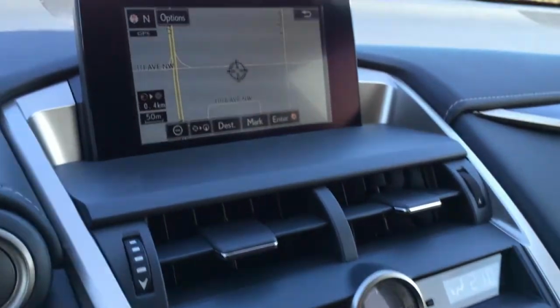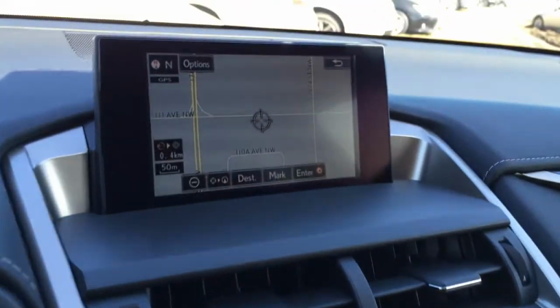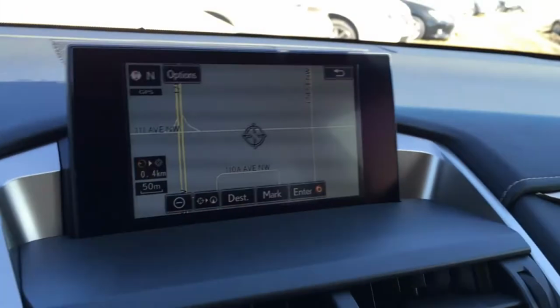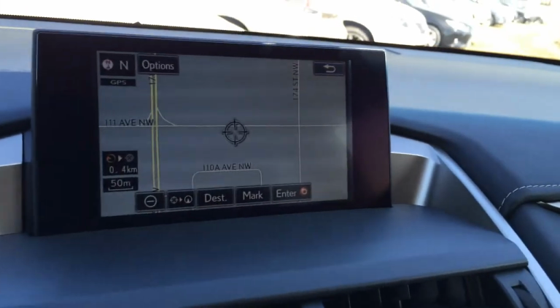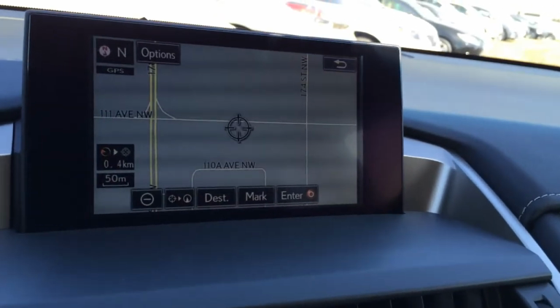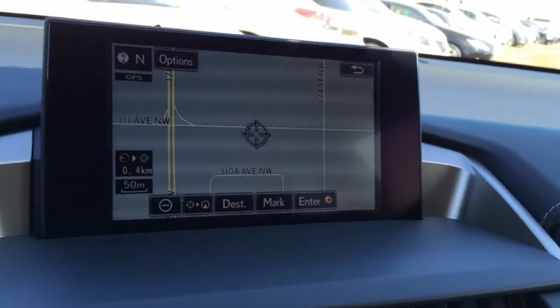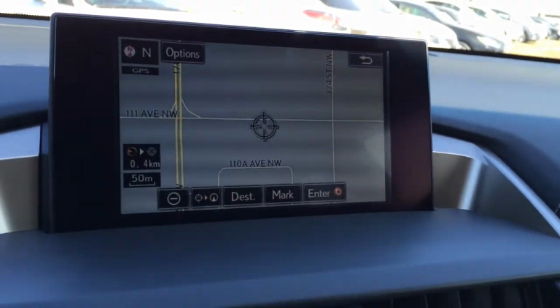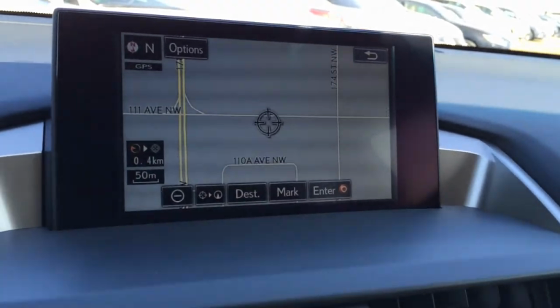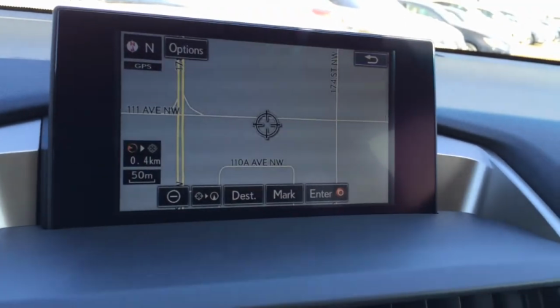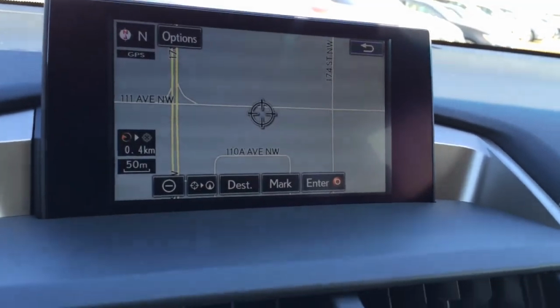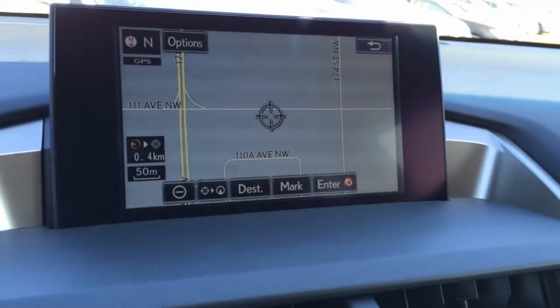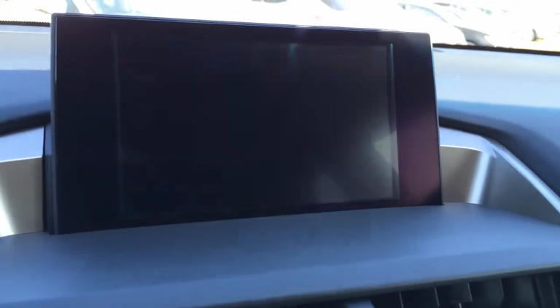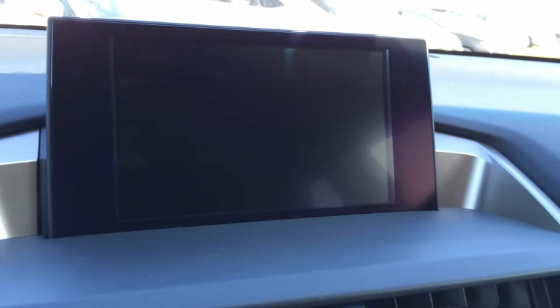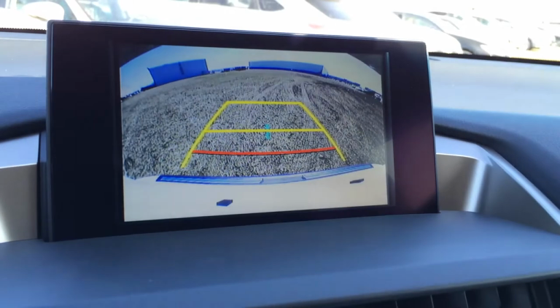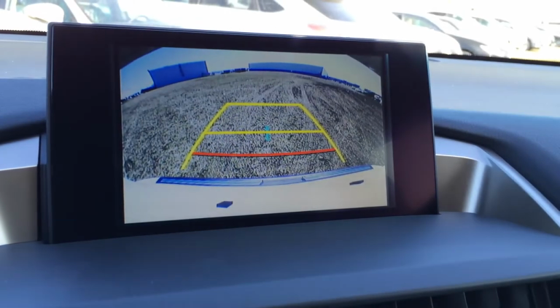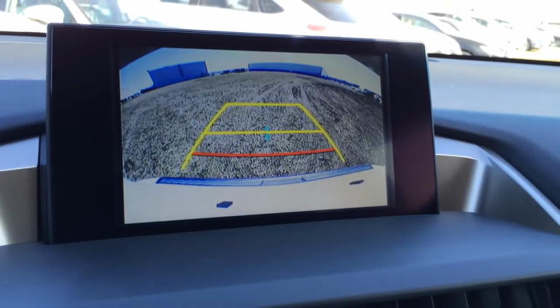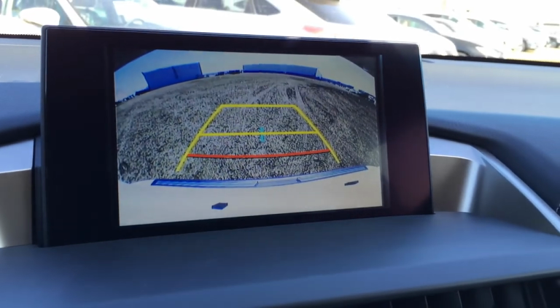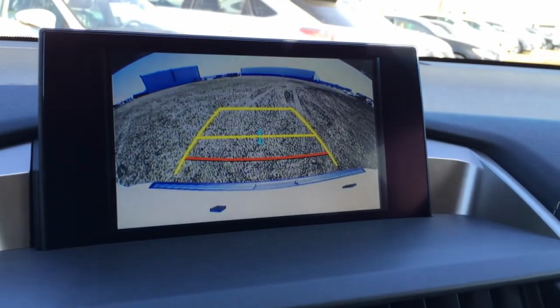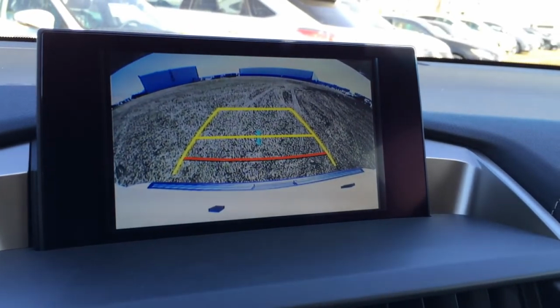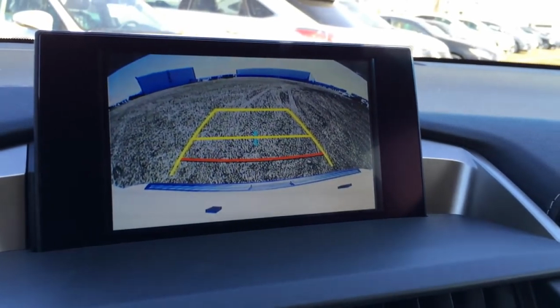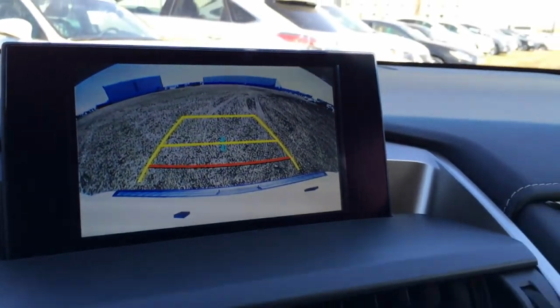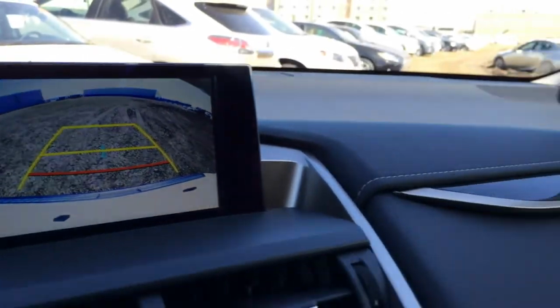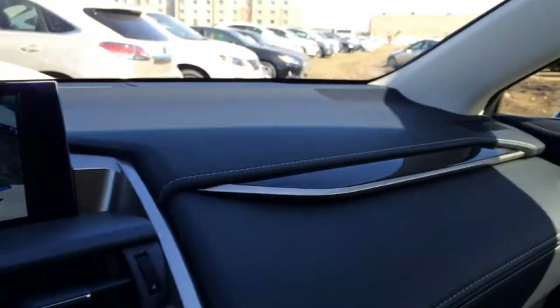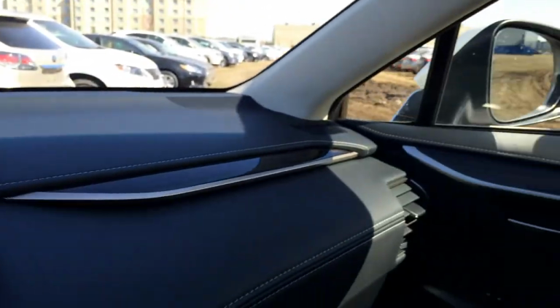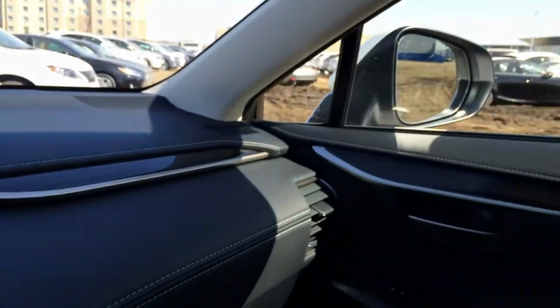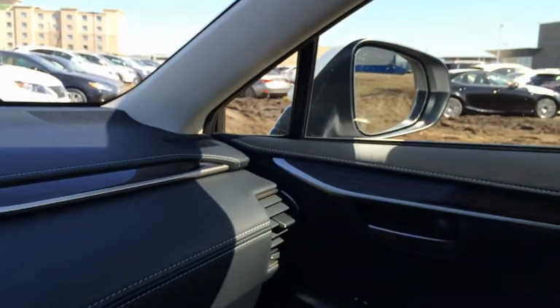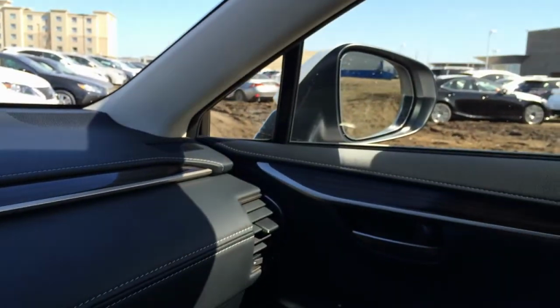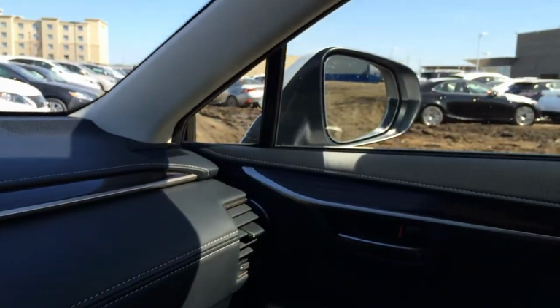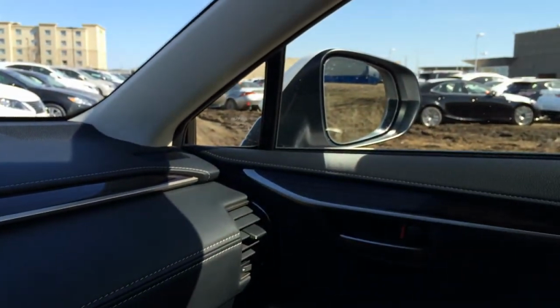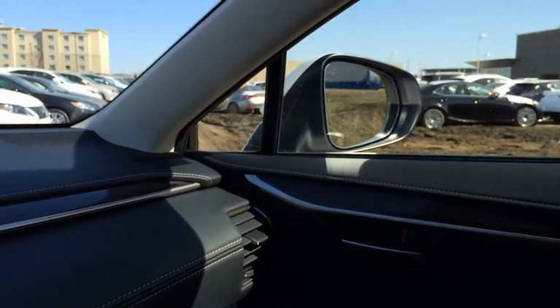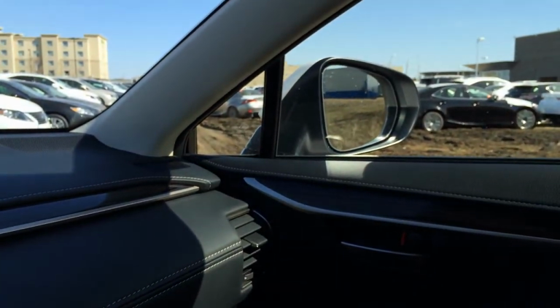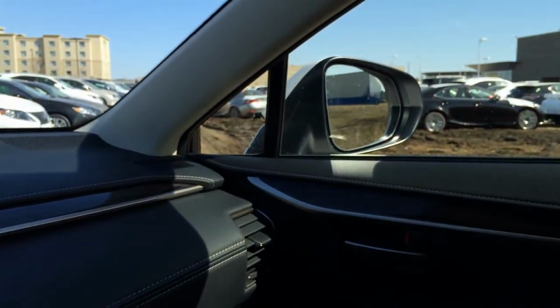Underneath the armrest you have your wireless phone charger. The display screen houses your voice-activated navigation system as well as backup camera. Your side mirrors auto-tilt down in reverse, then come back up in drive or park.